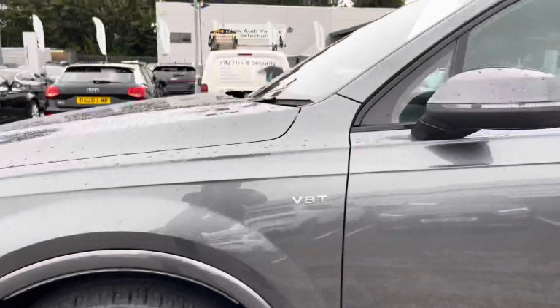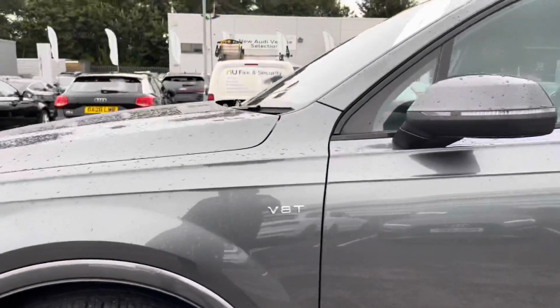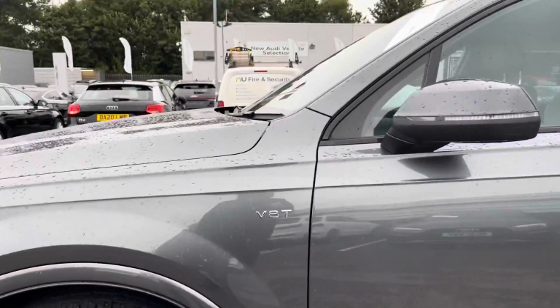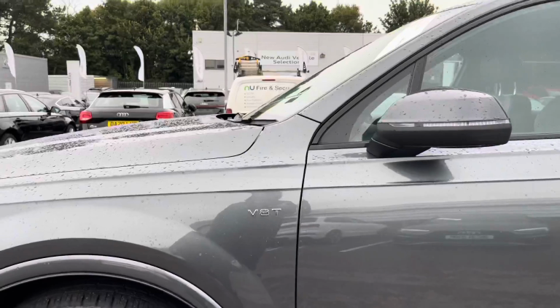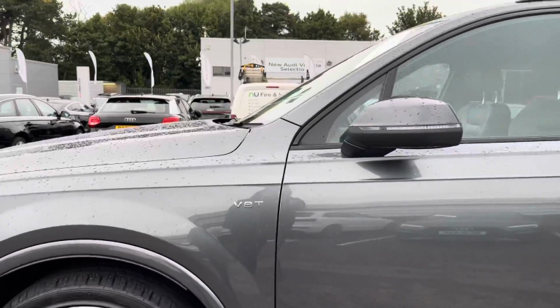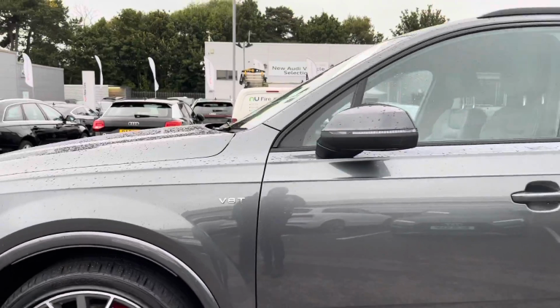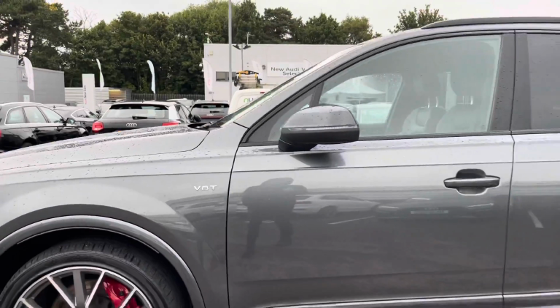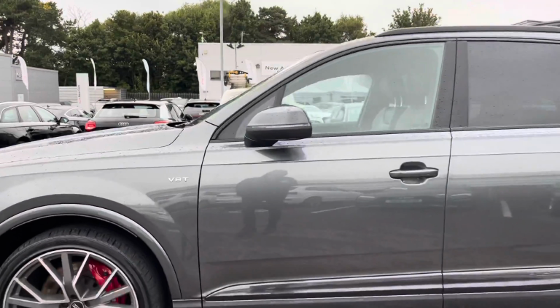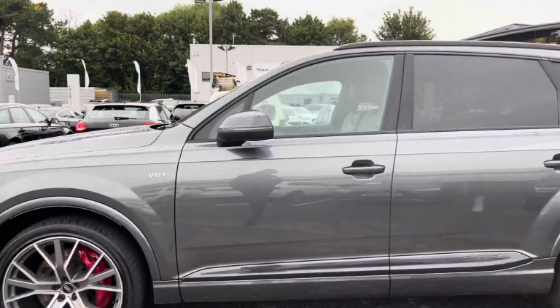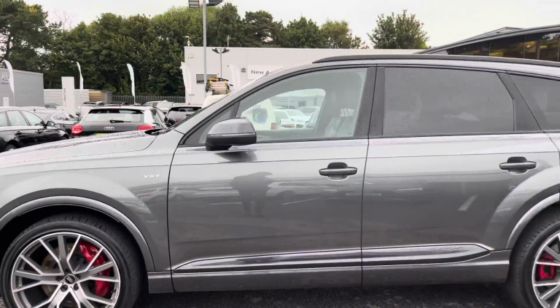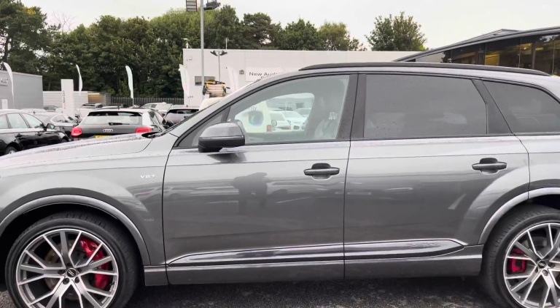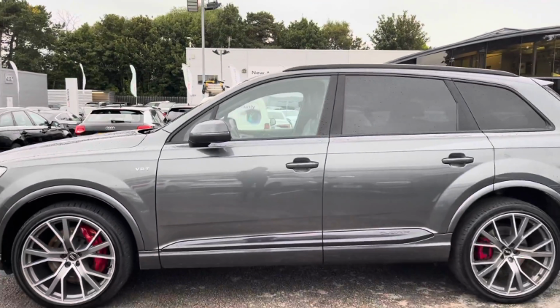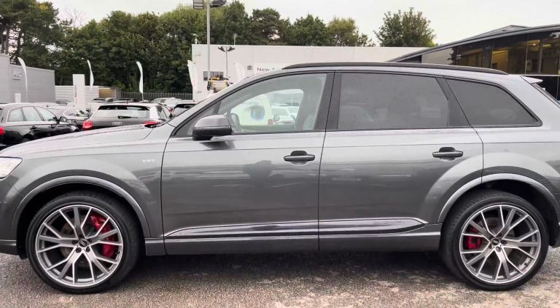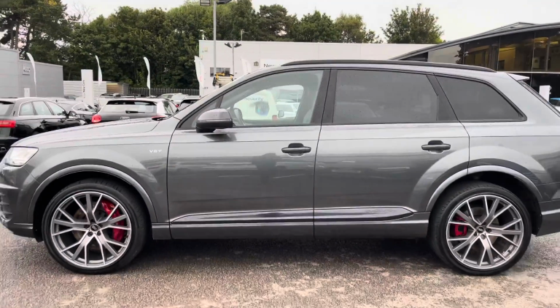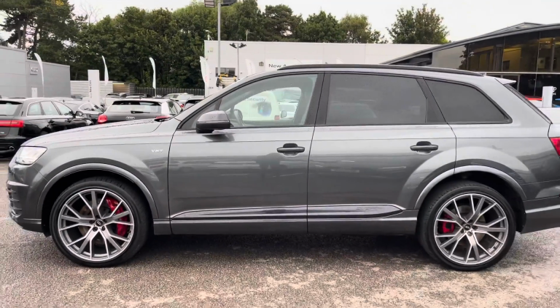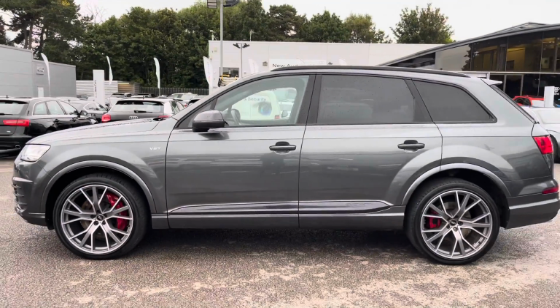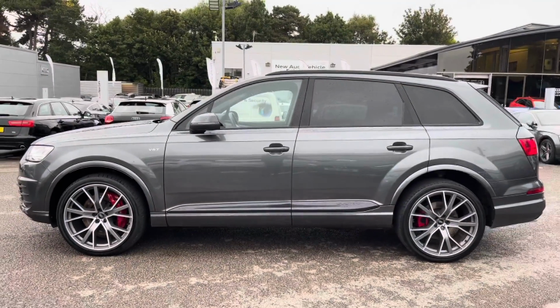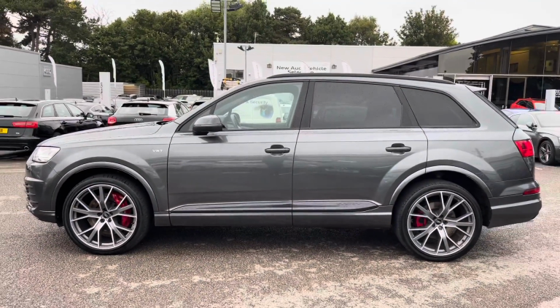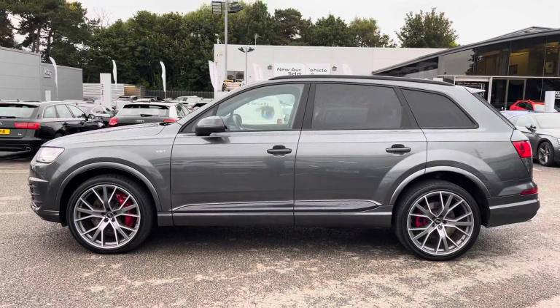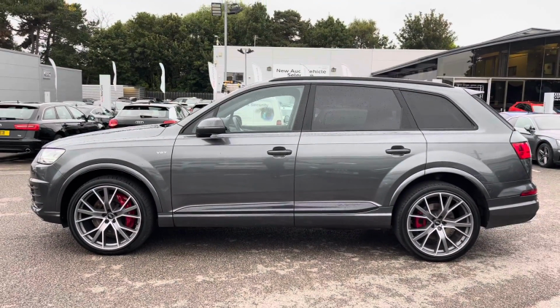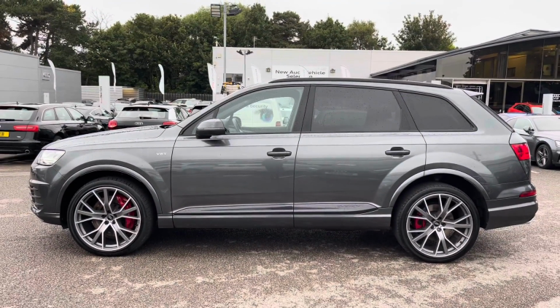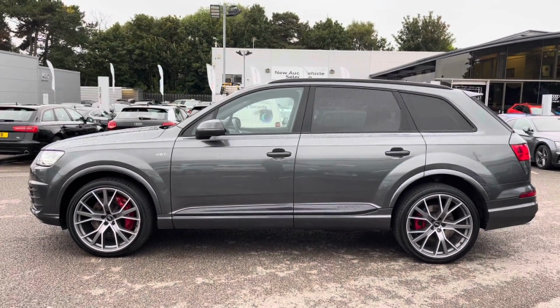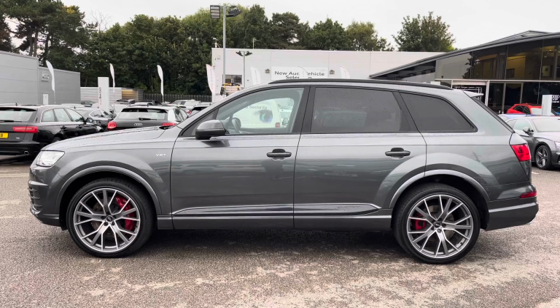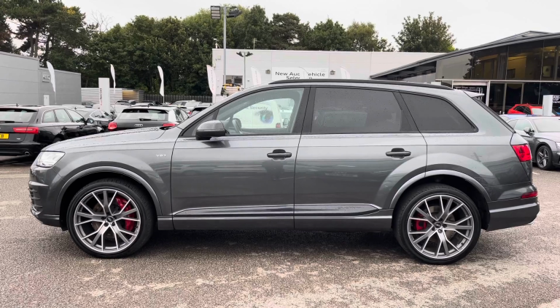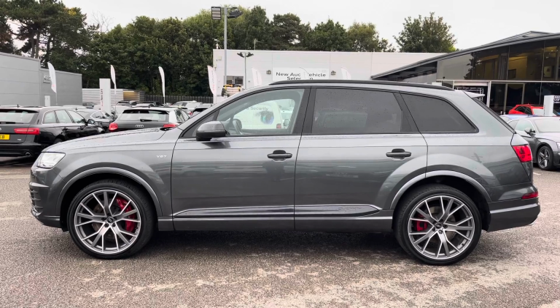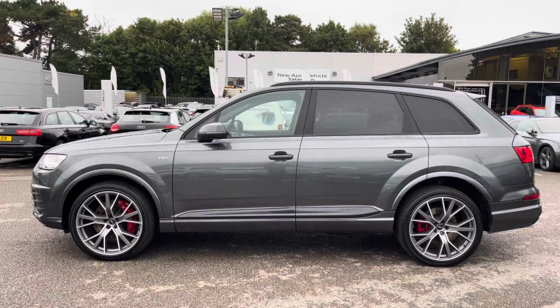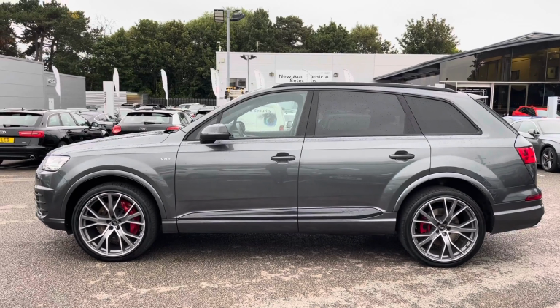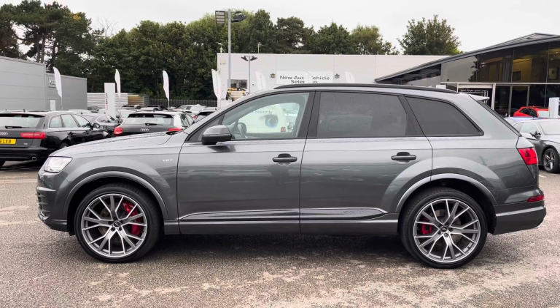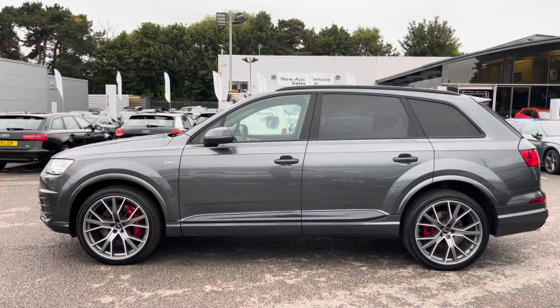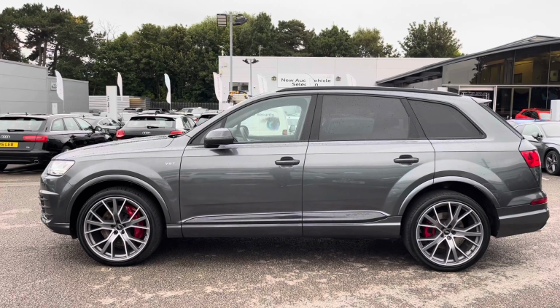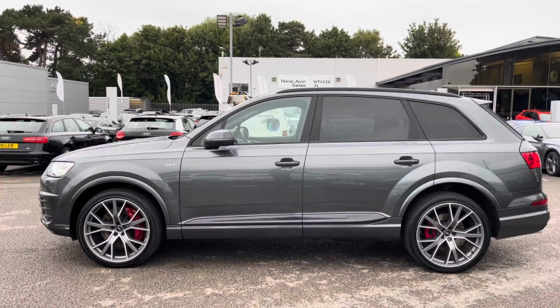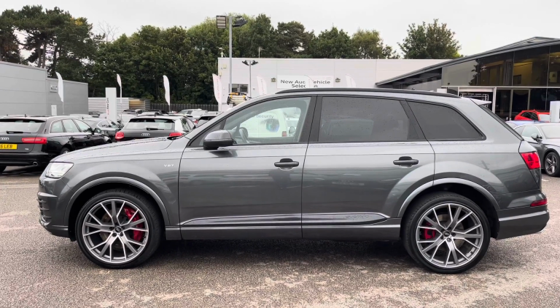We get some nice V8T branding badges on the side, and as you can see we get more black trim around the windows and privacy glass in the back, finishing off a very stylish looking vehicle all around.